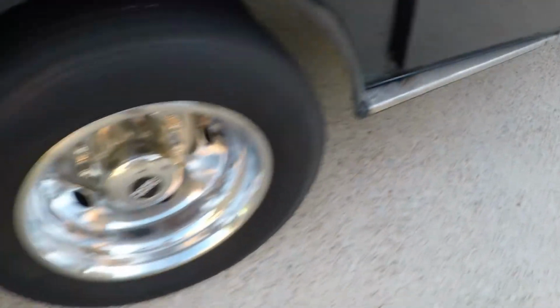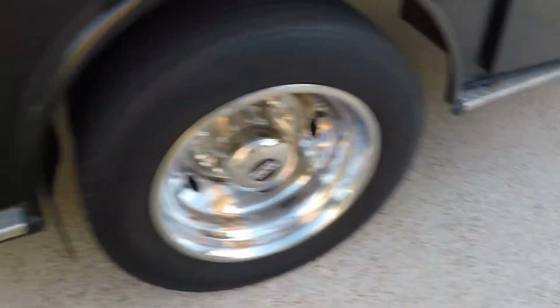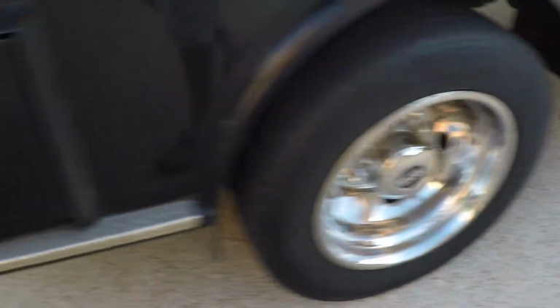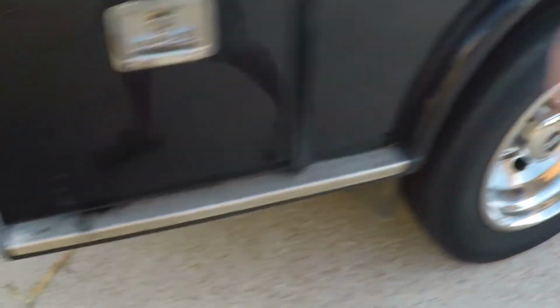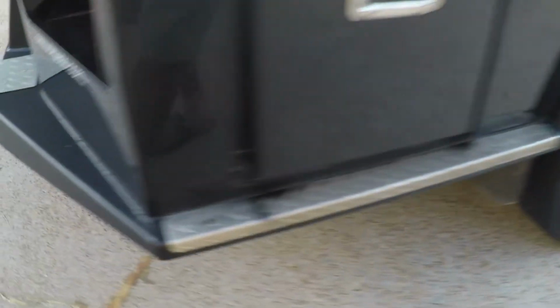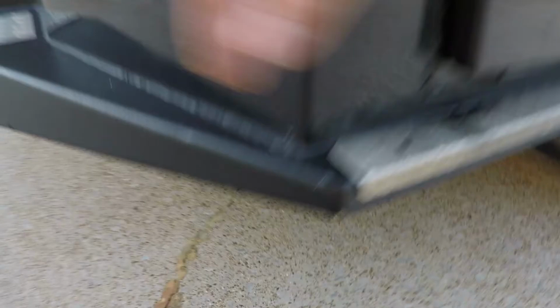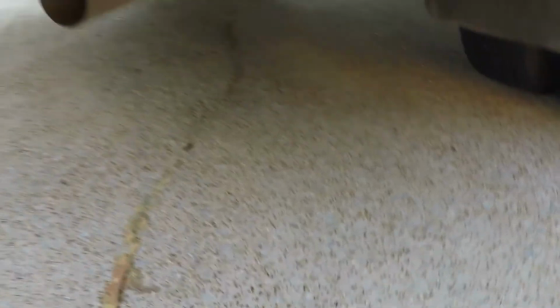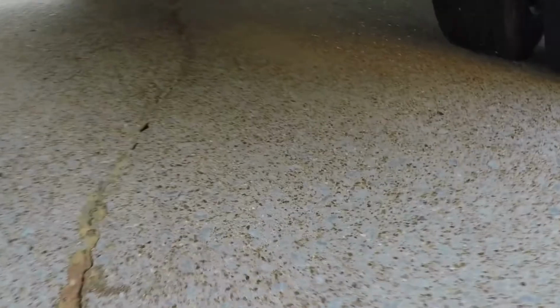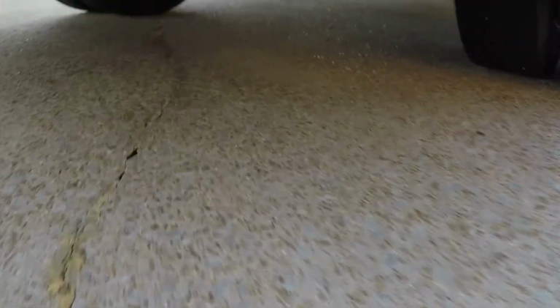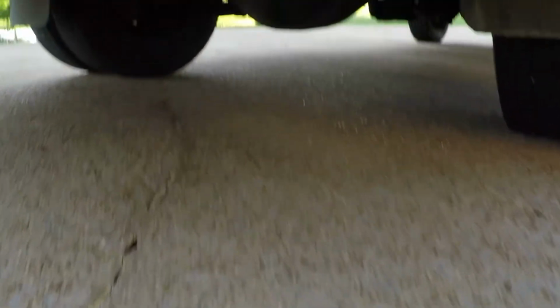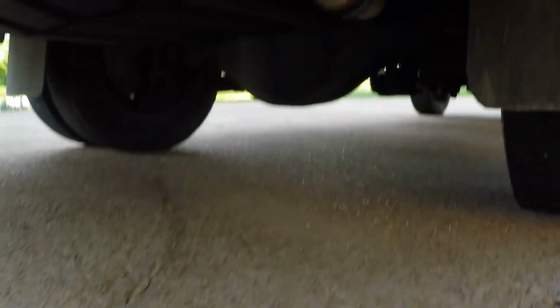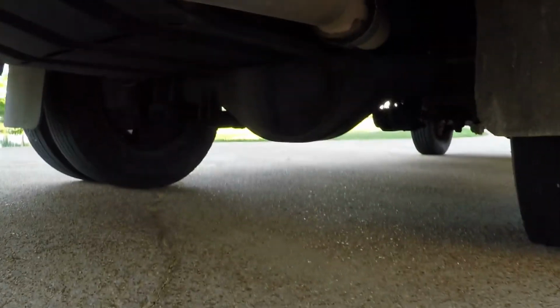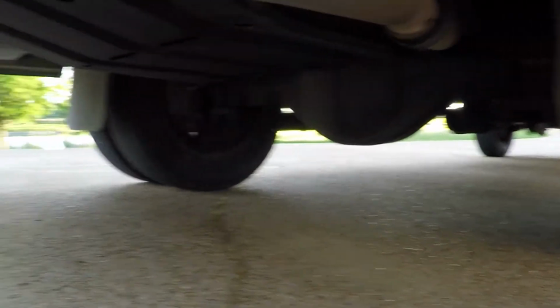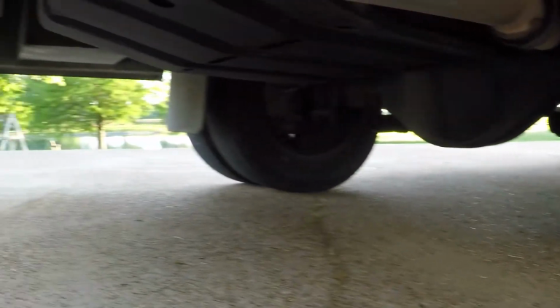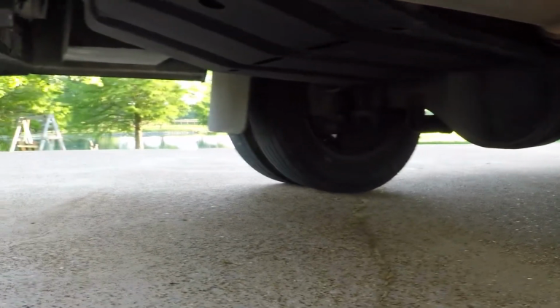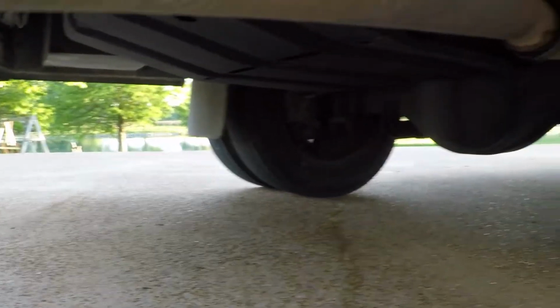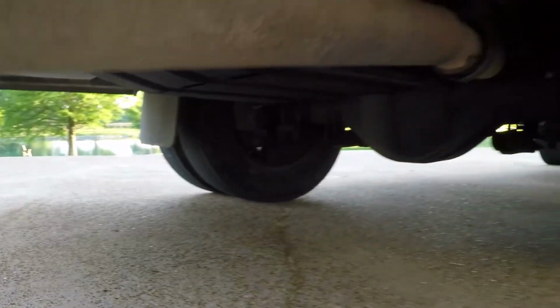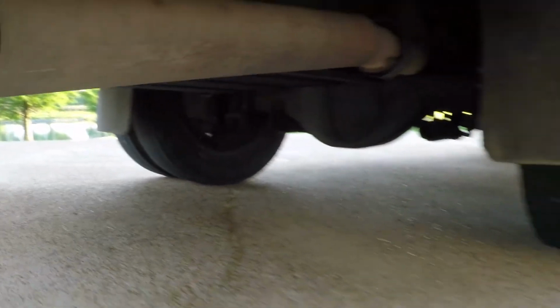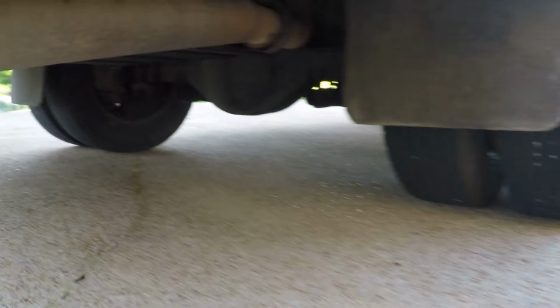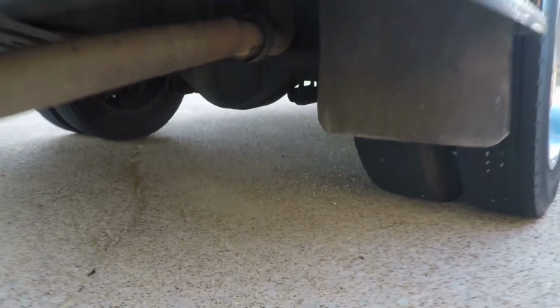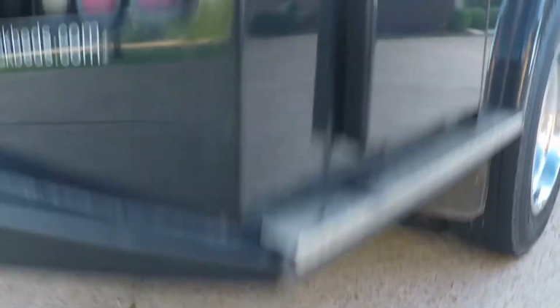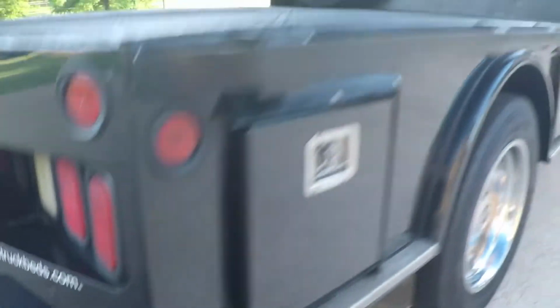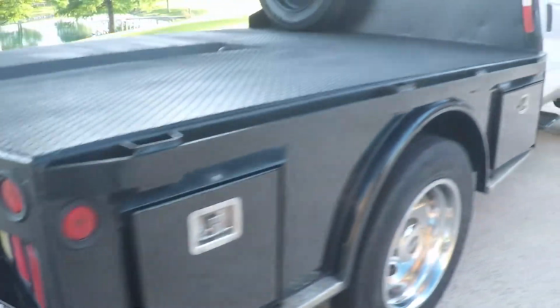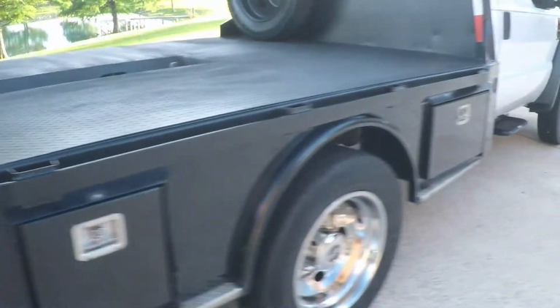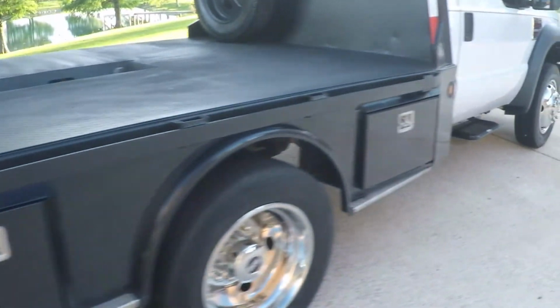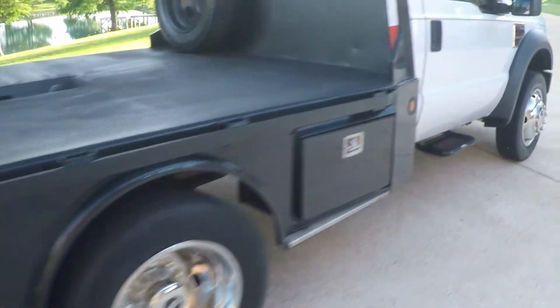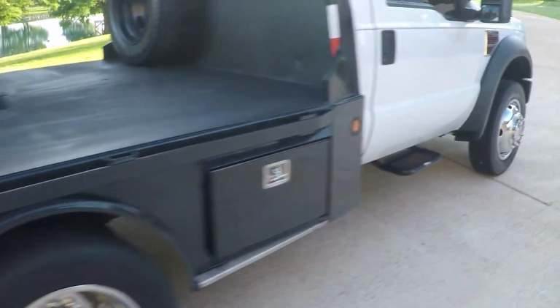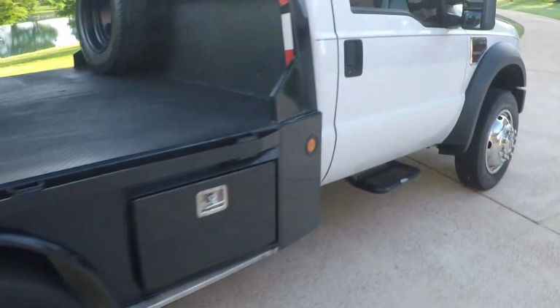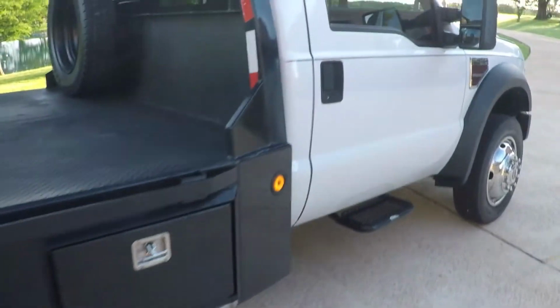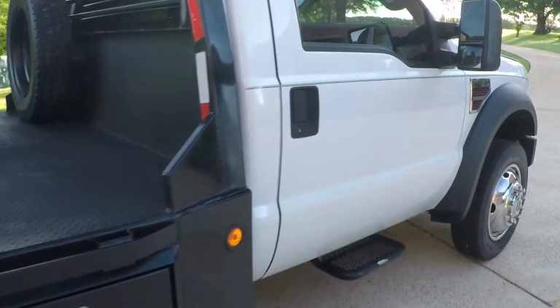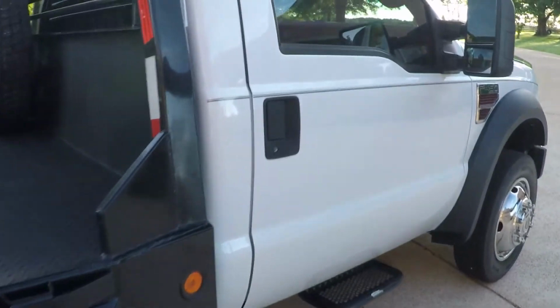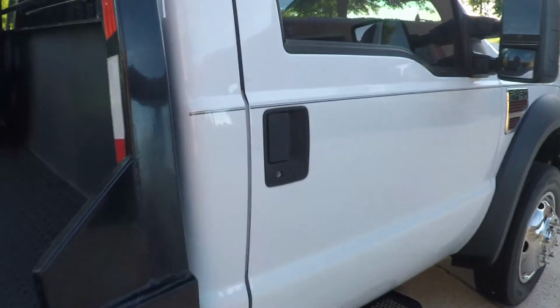It's pretty much free of rust underneath — nothing crazy. Nice clean truck, and the body's in good shape.